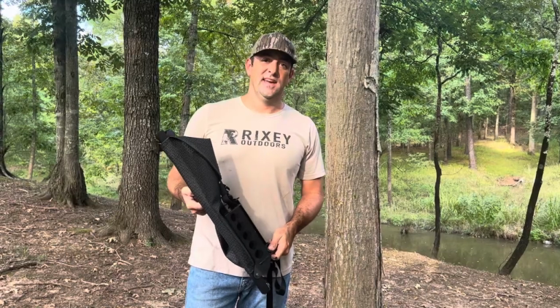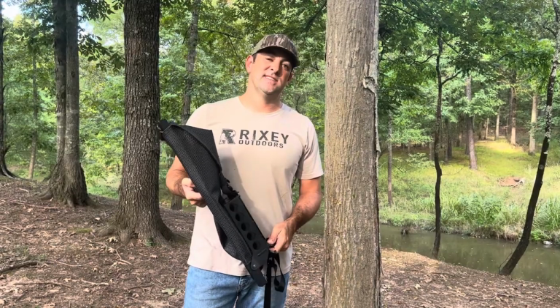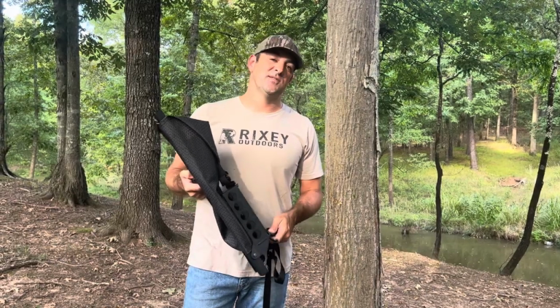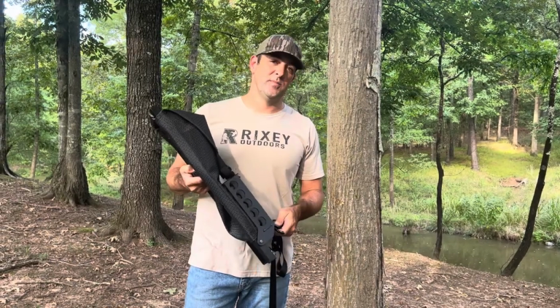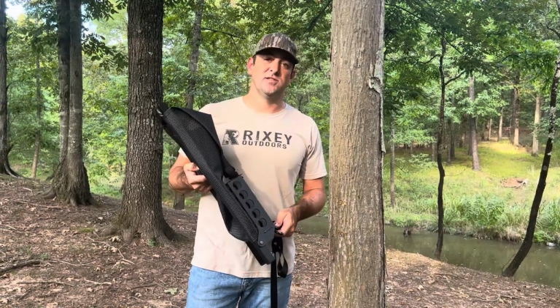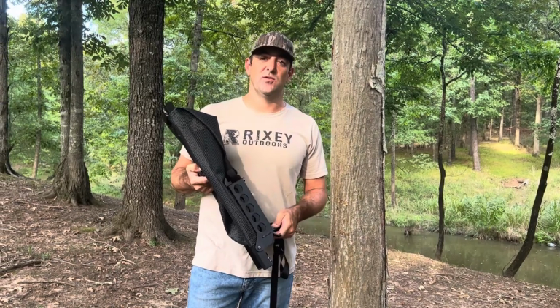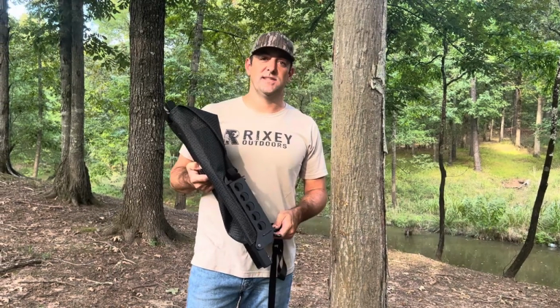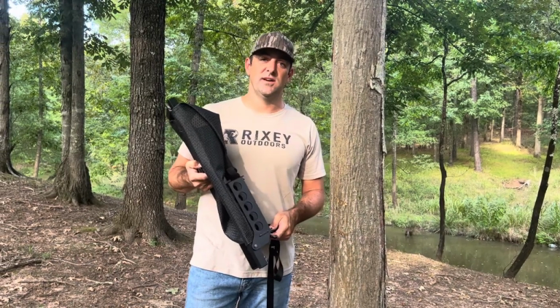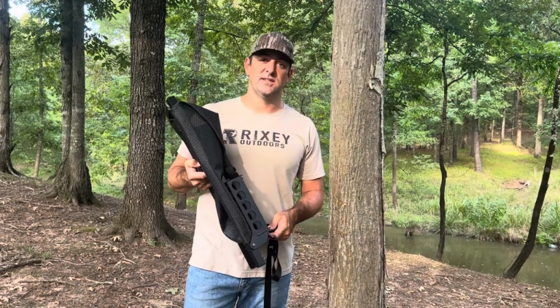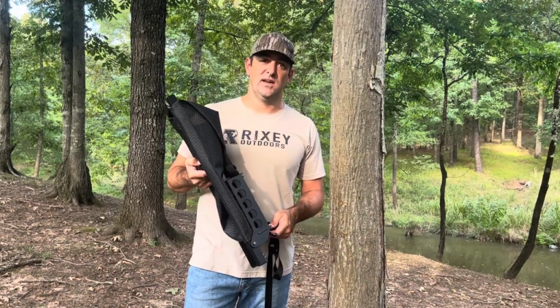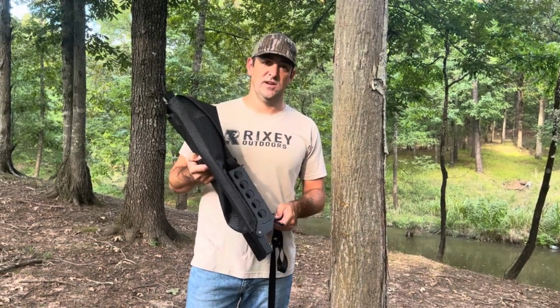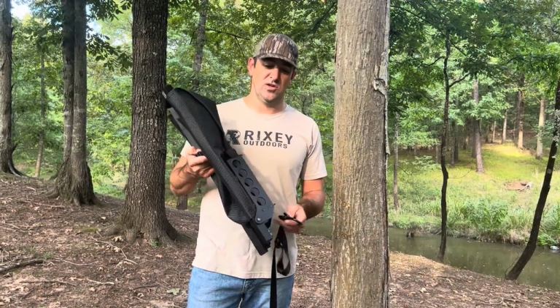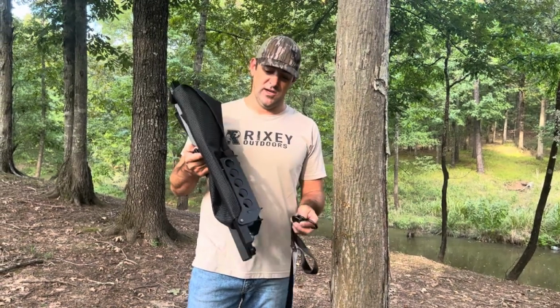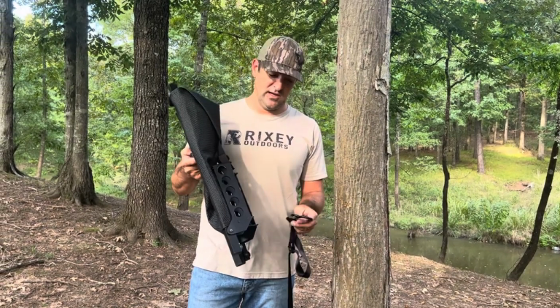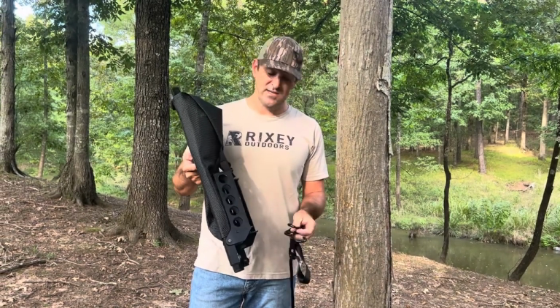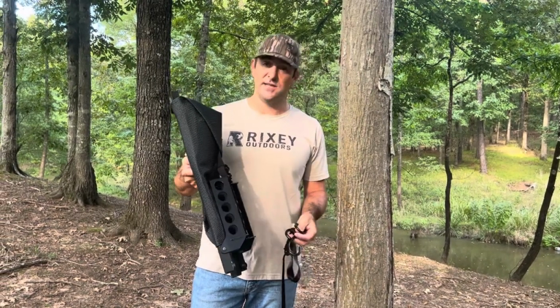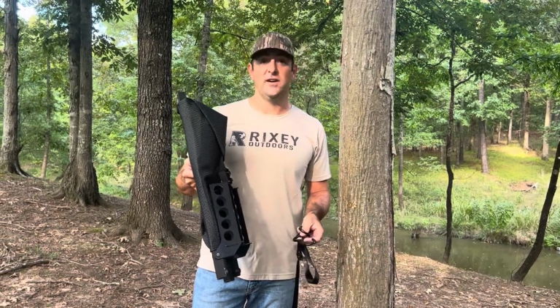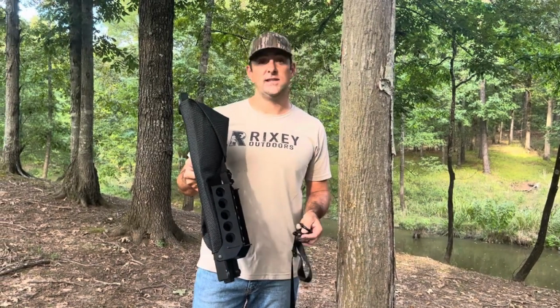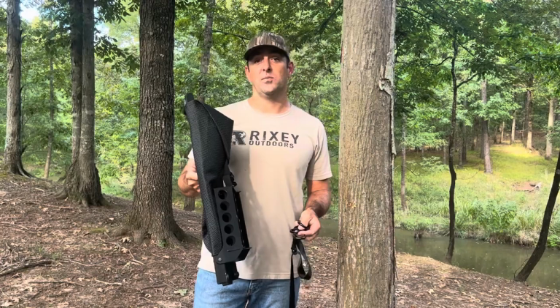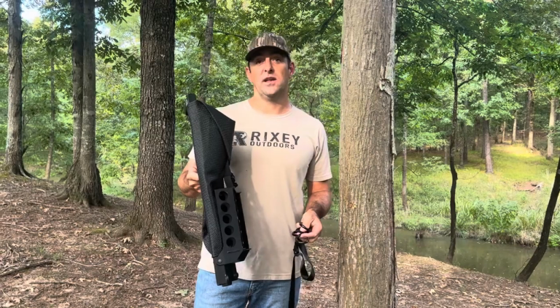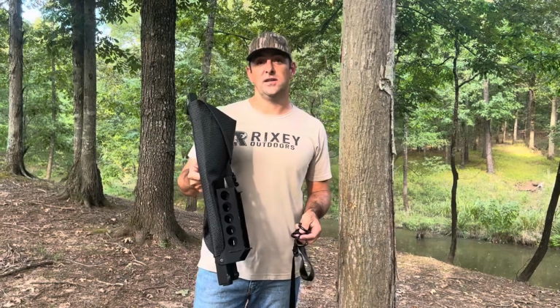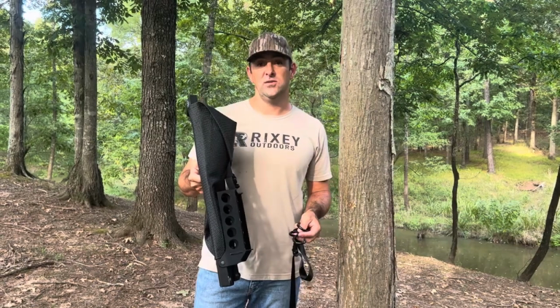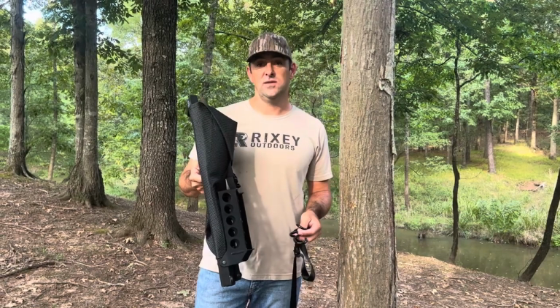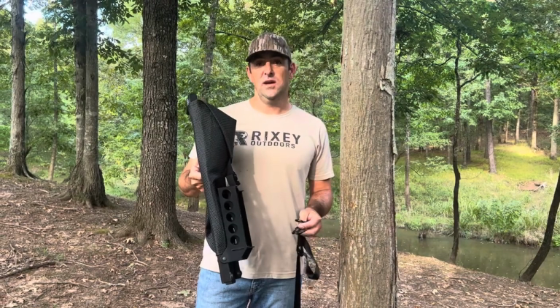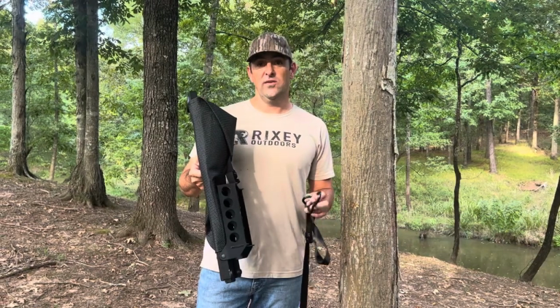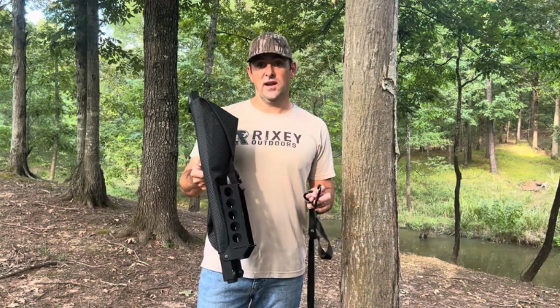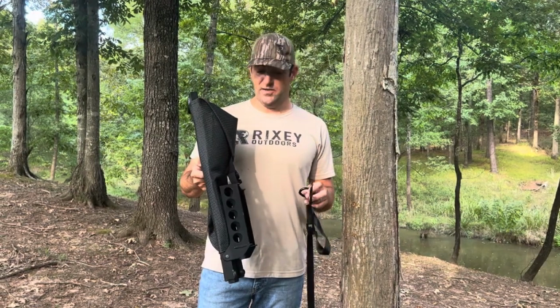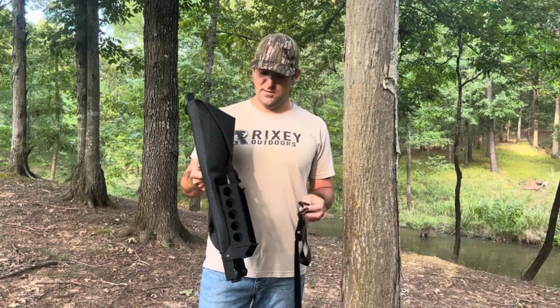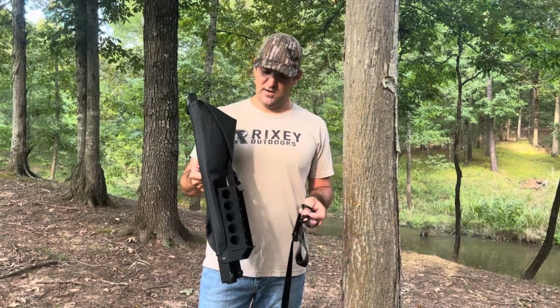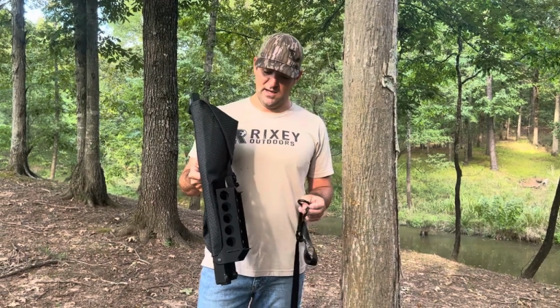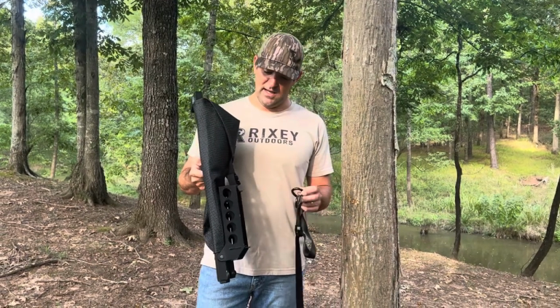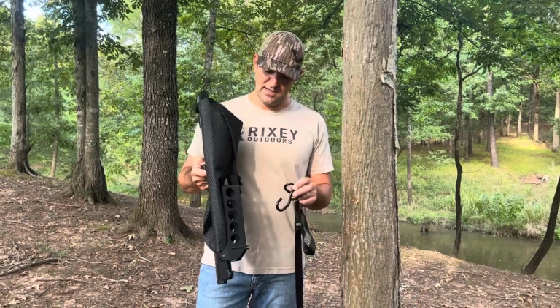Hey guys, thanks for your purchase of a Rixi dog stand. We're going to show you how to use it. It's a very simple product to use, and we've got a couple of tips that make it a lot easier.